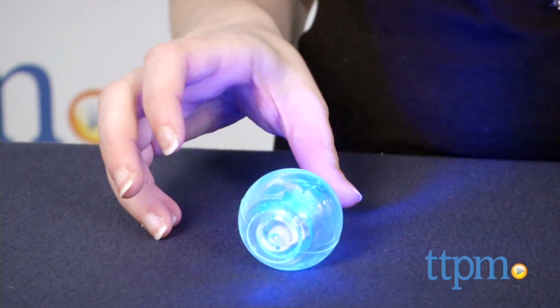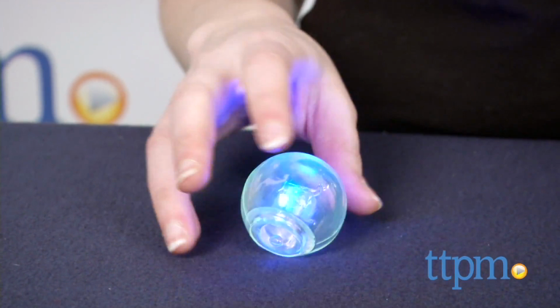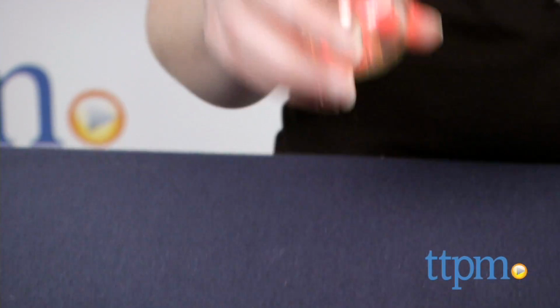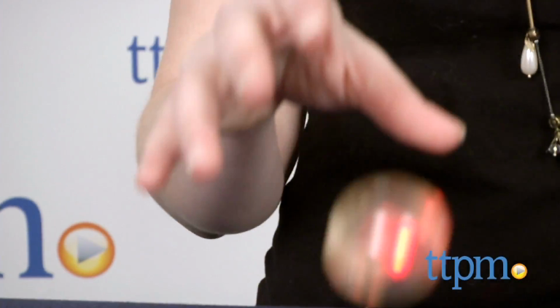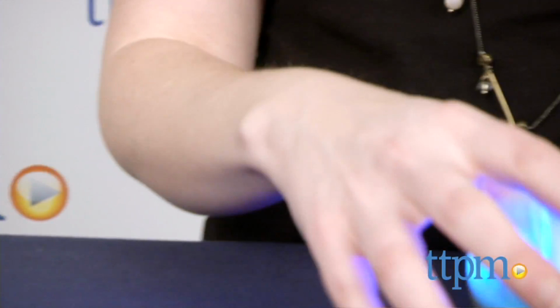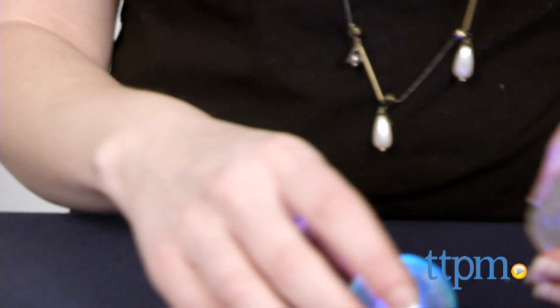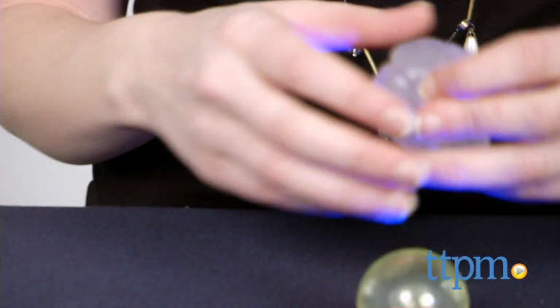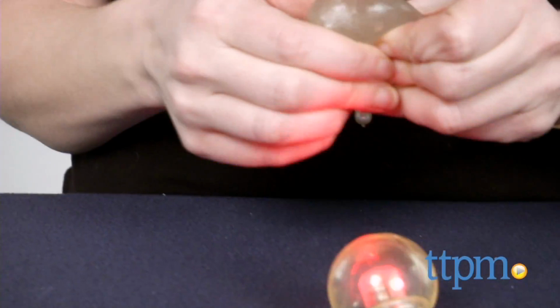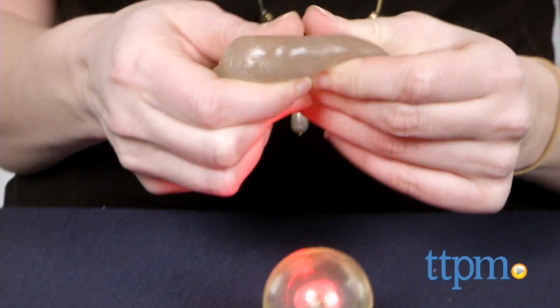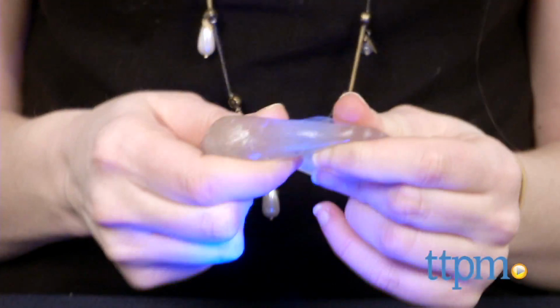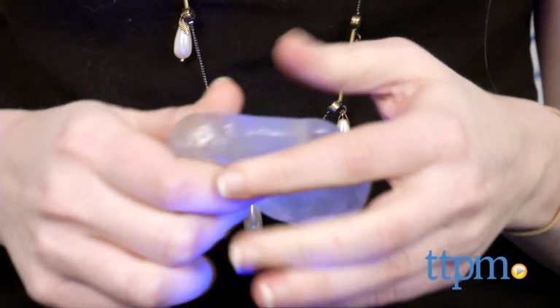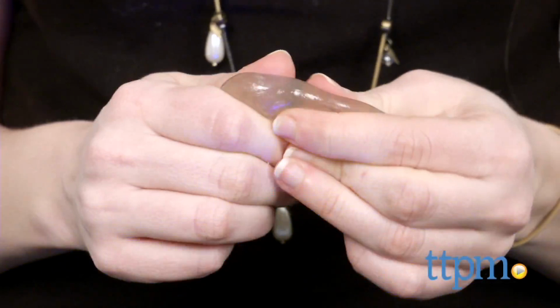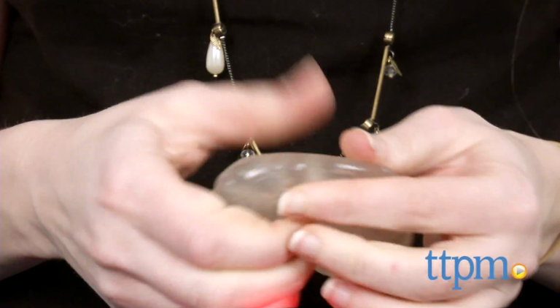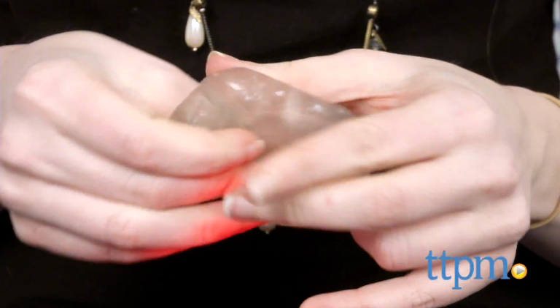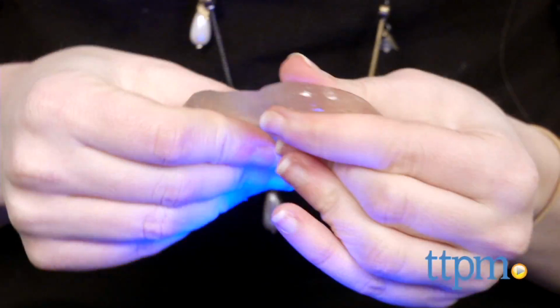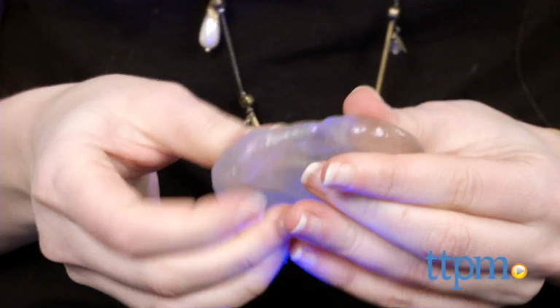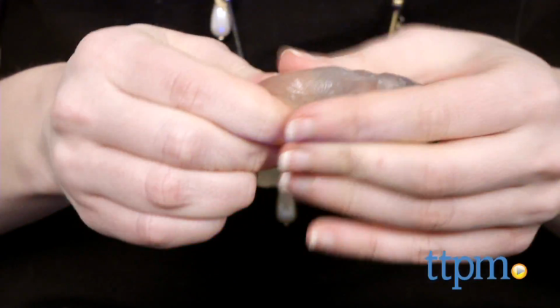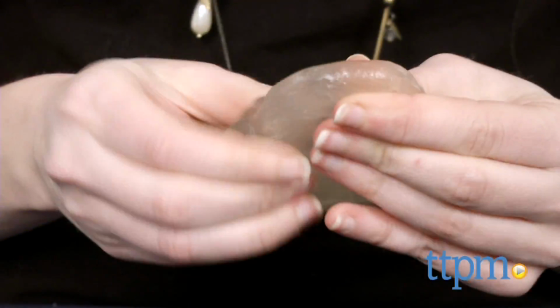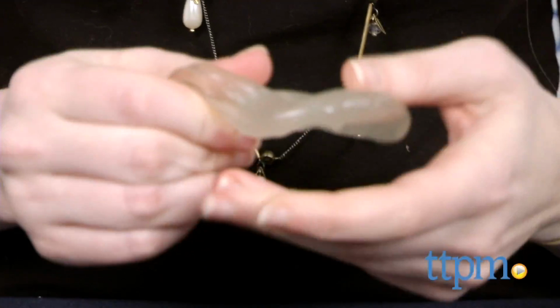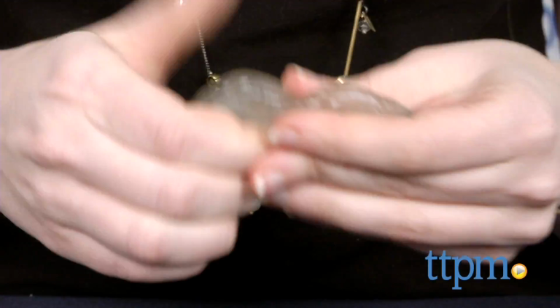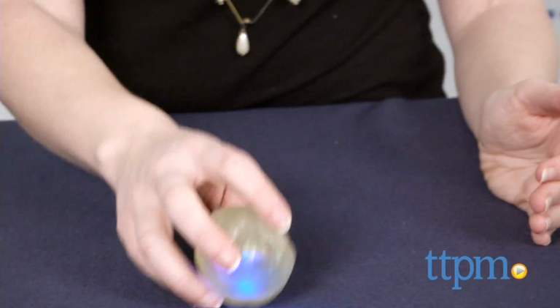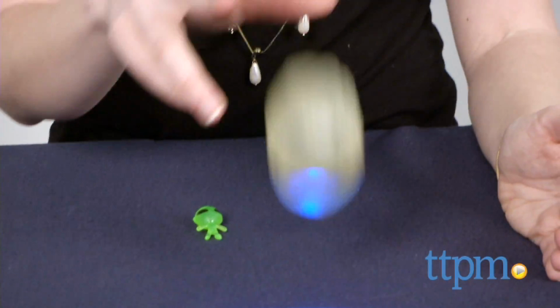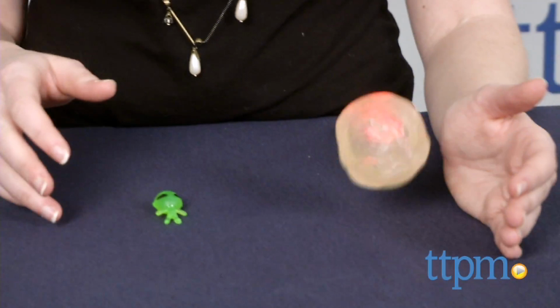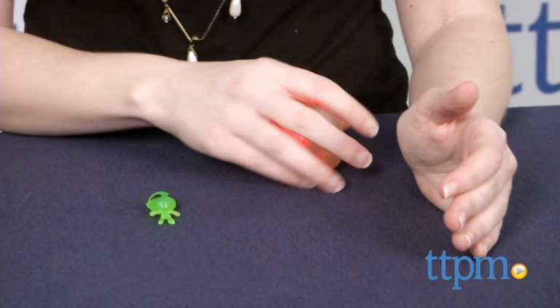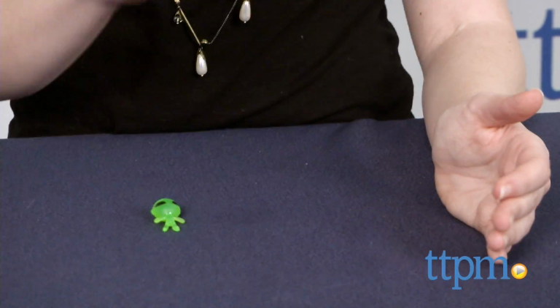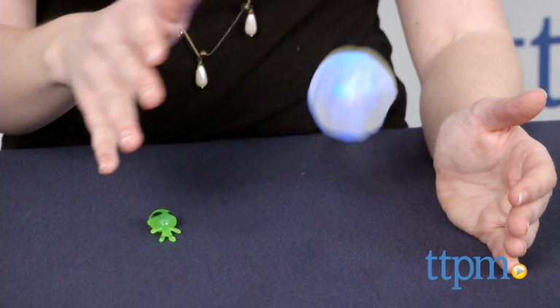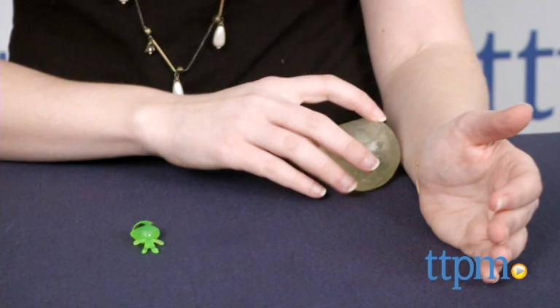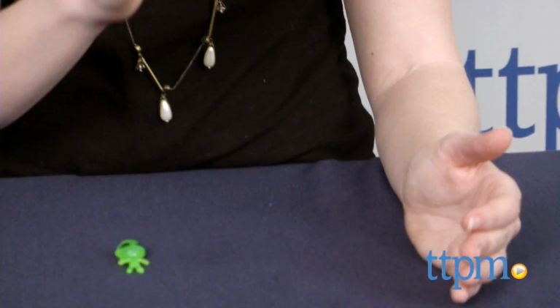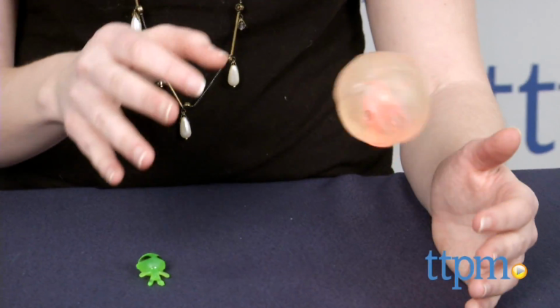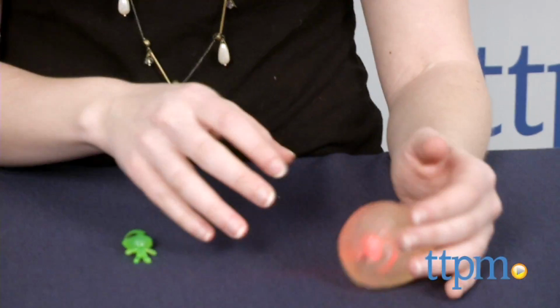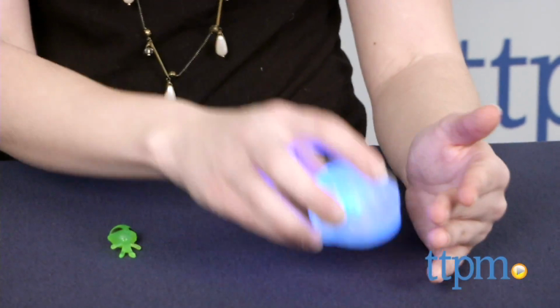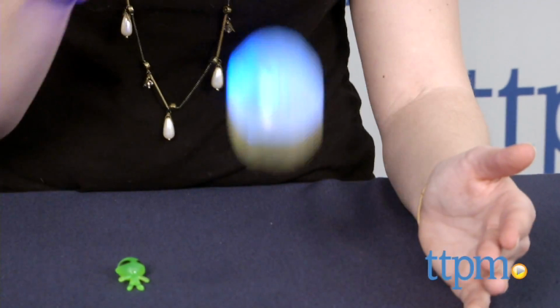What makes the putty fun for kids is its melting and freezing effect. Start to mold the putty and it holds the form. You can even encase the bouncy ball or alien inside it, and the ball will still bounce even when encased in the putty.